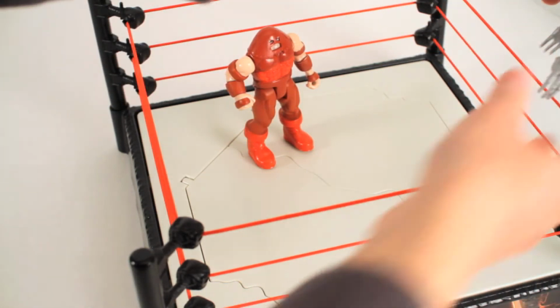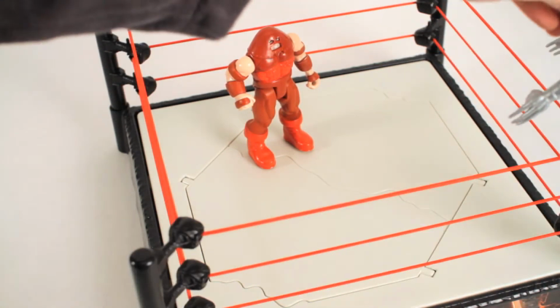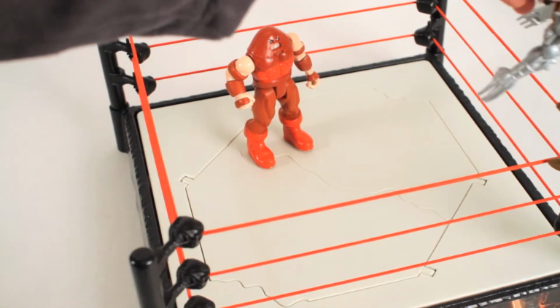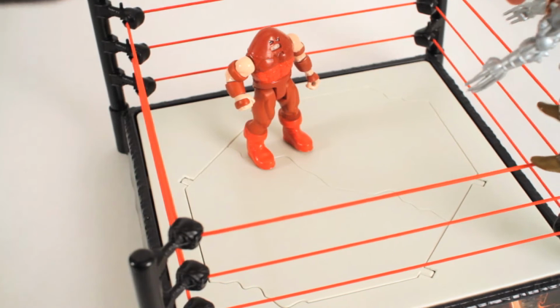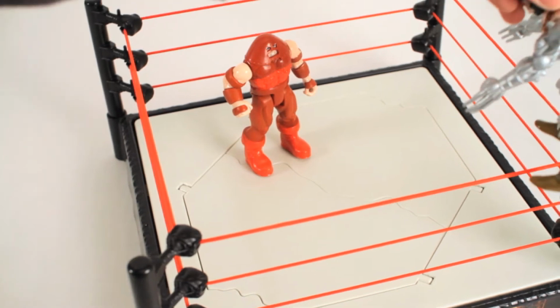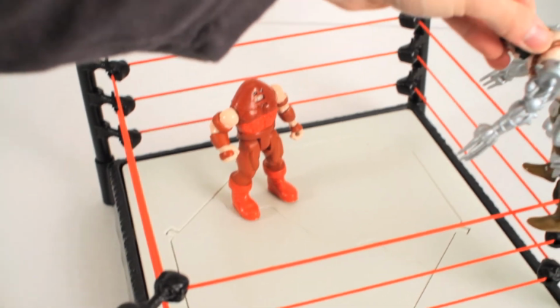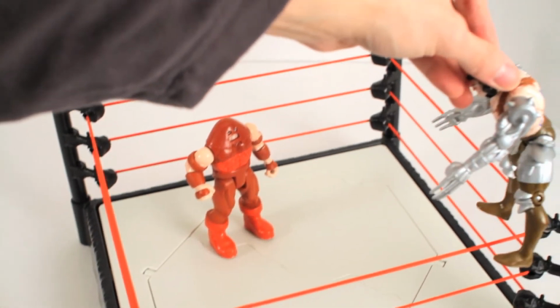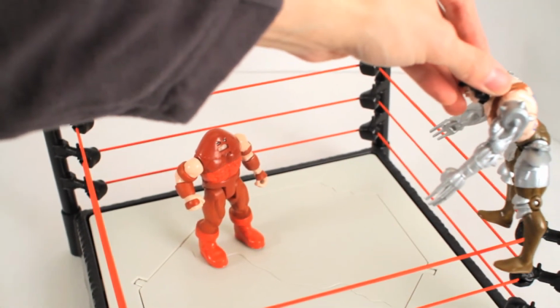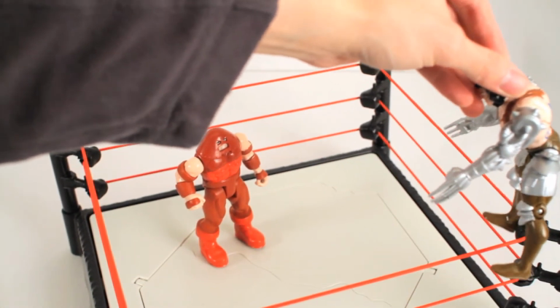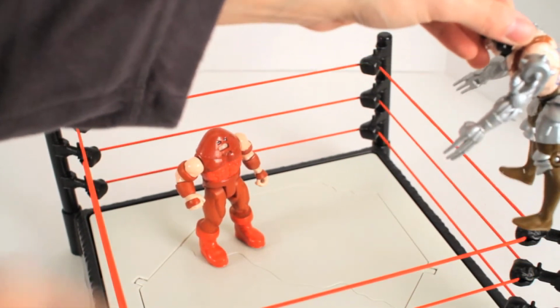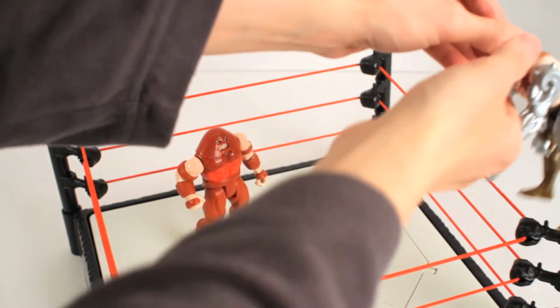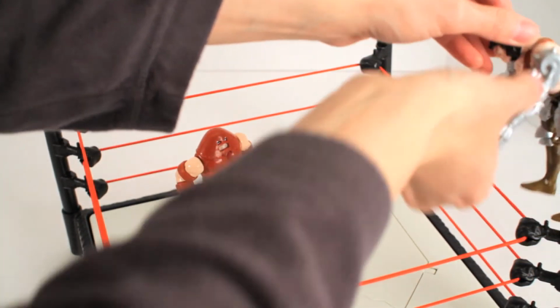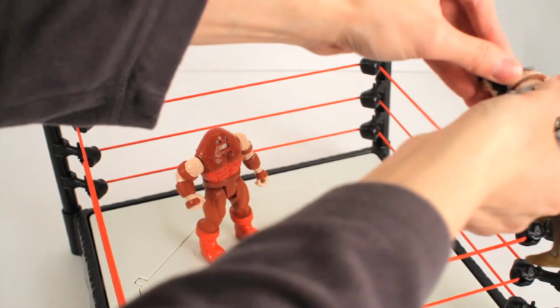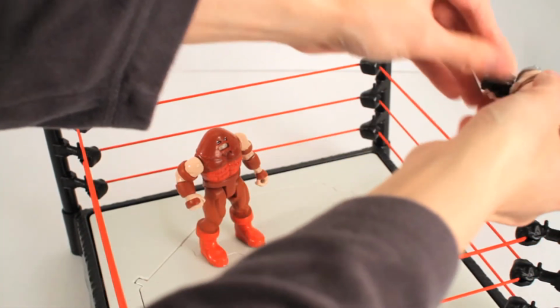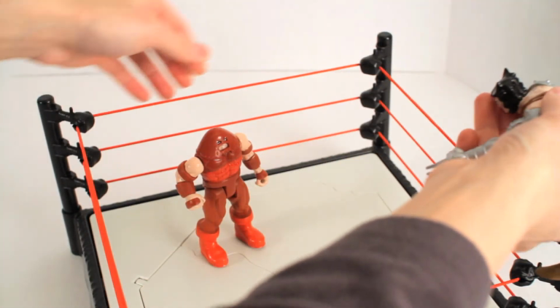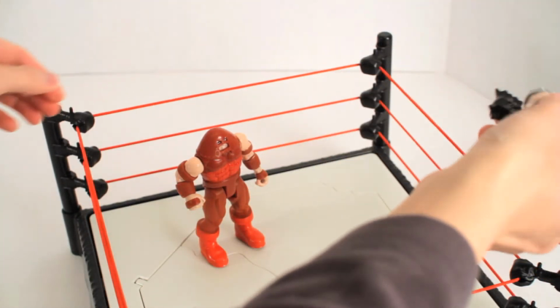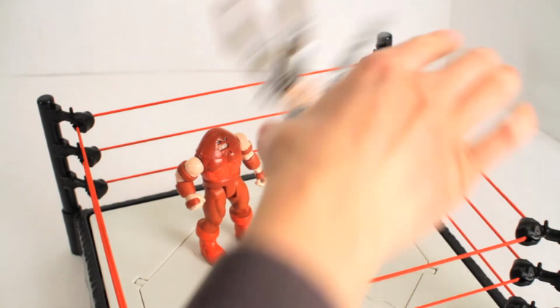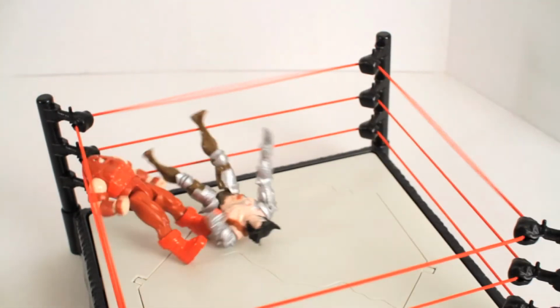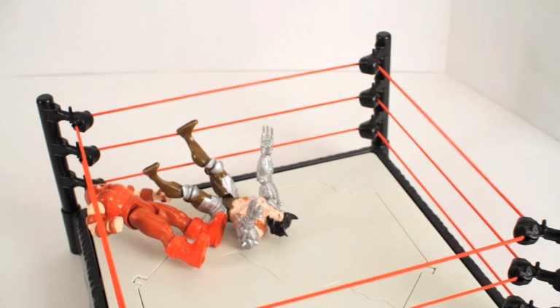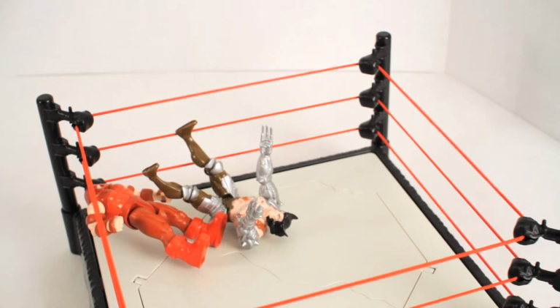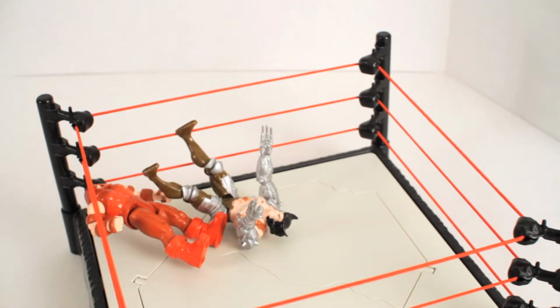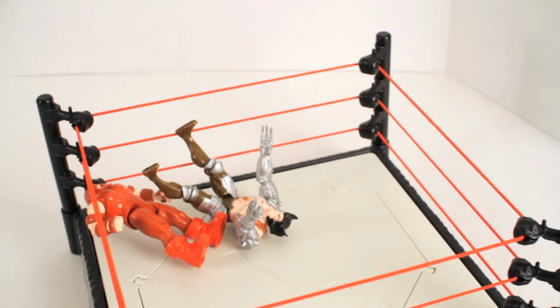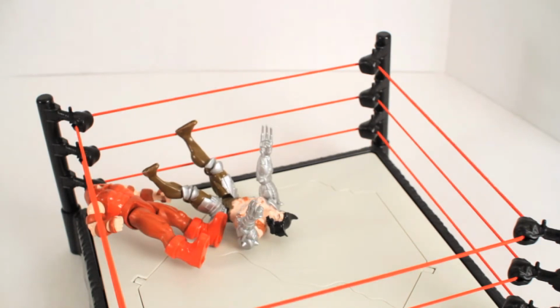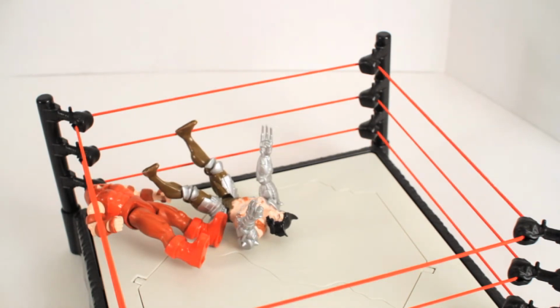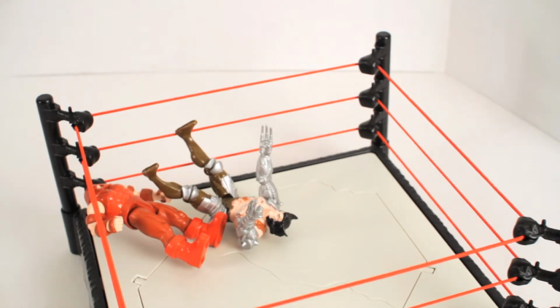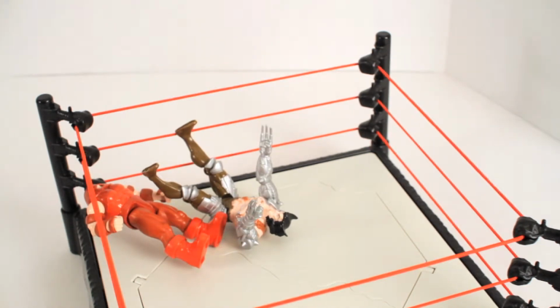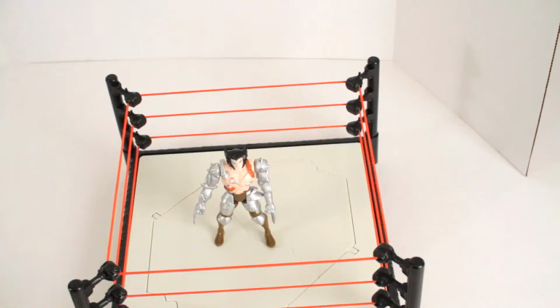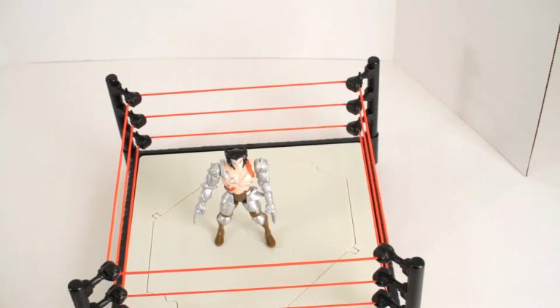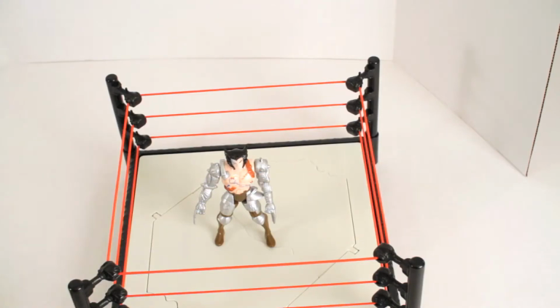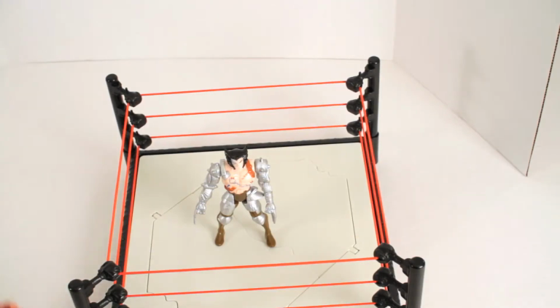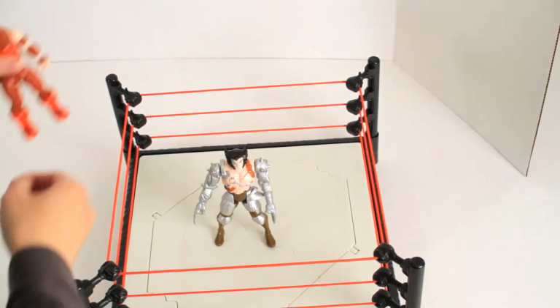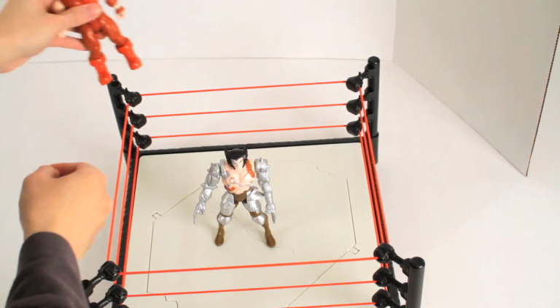Let's put him up here — I hope you guys can see that. Alright, now it's Juggernaut's turn.